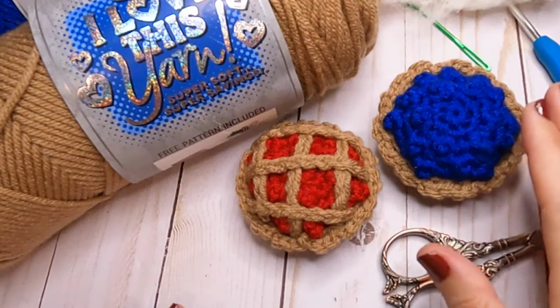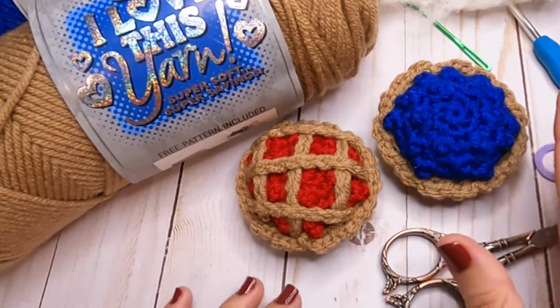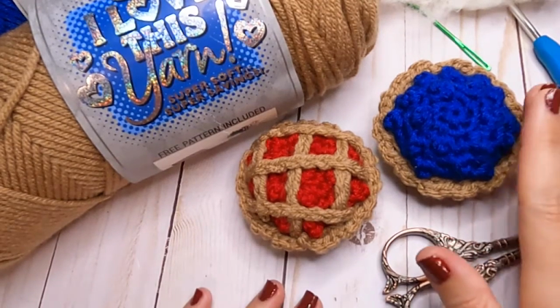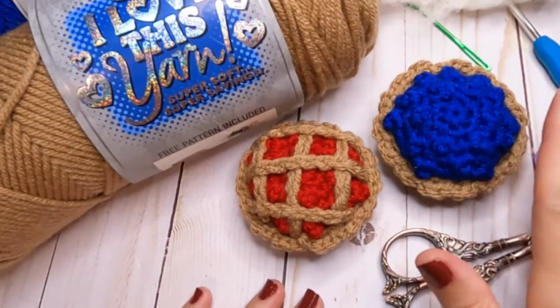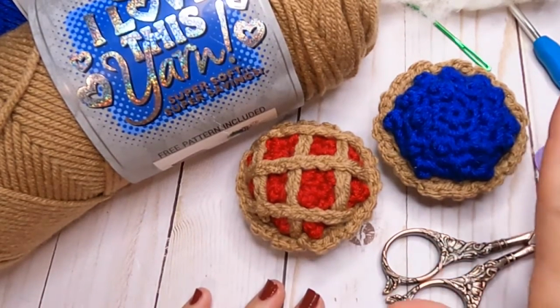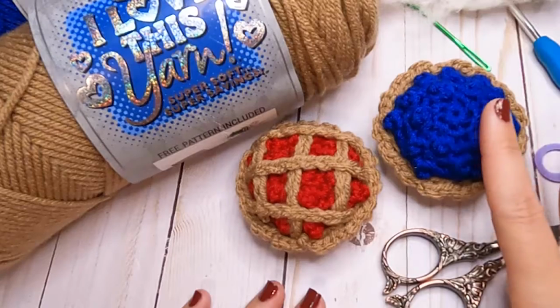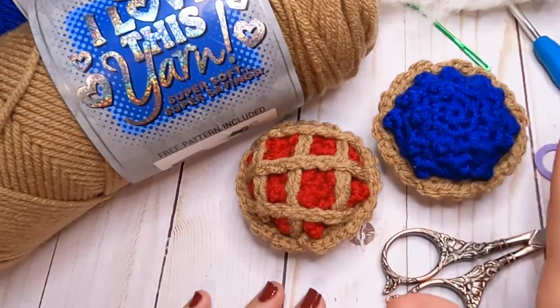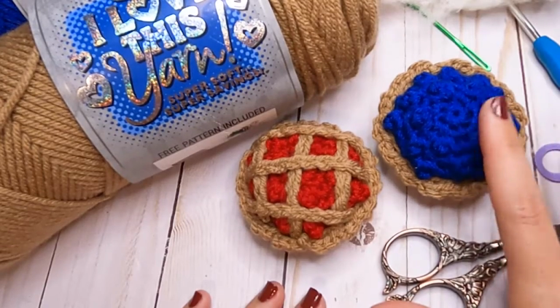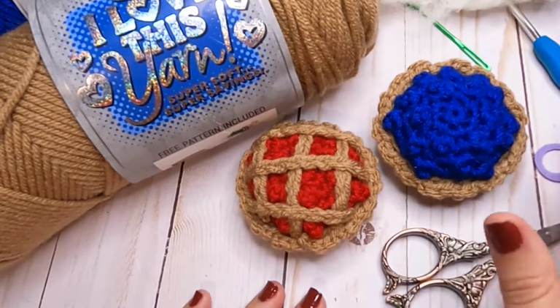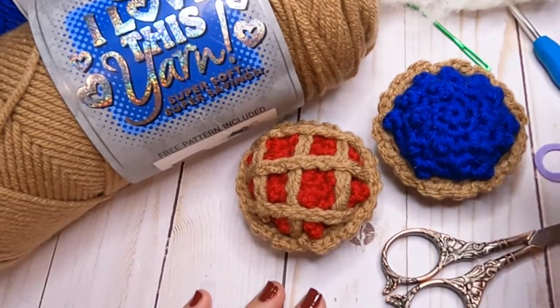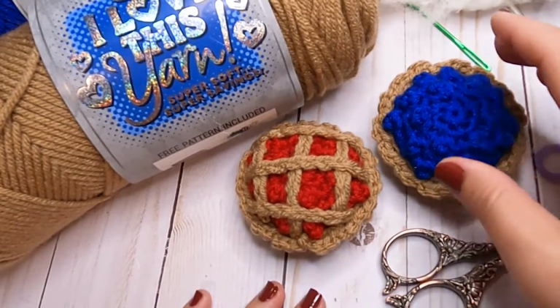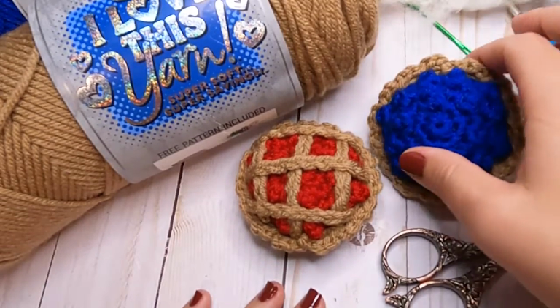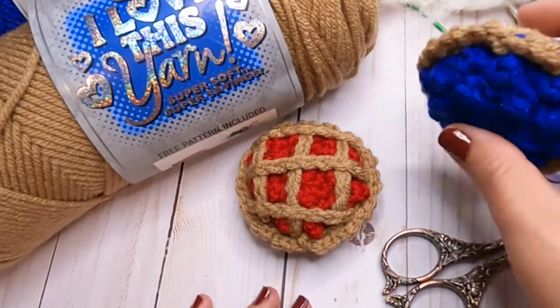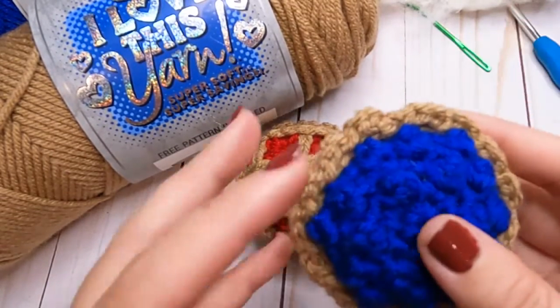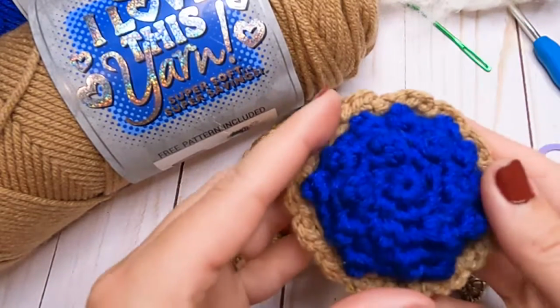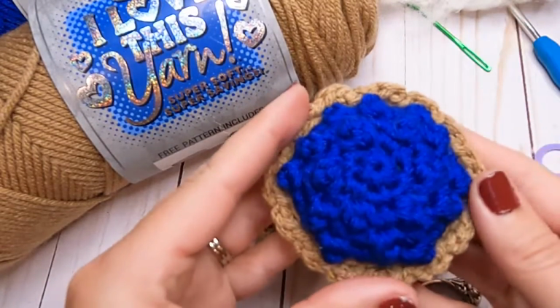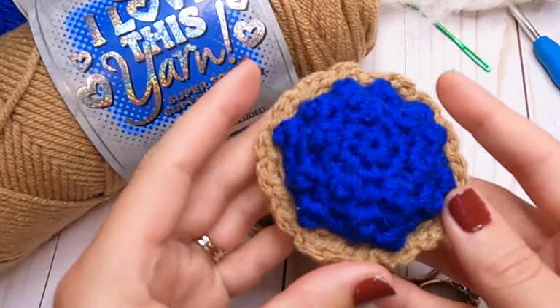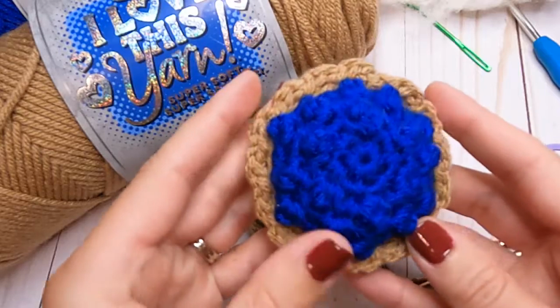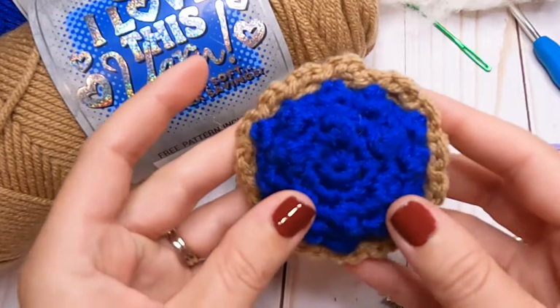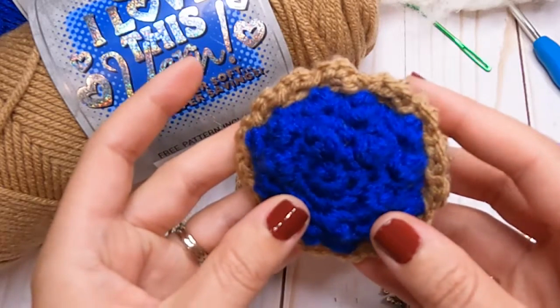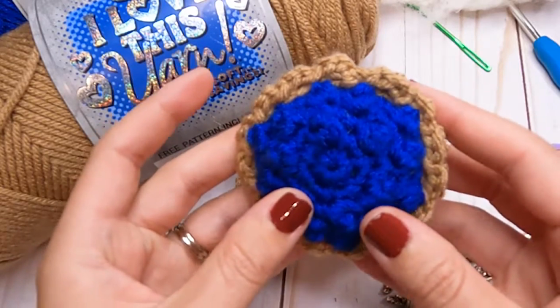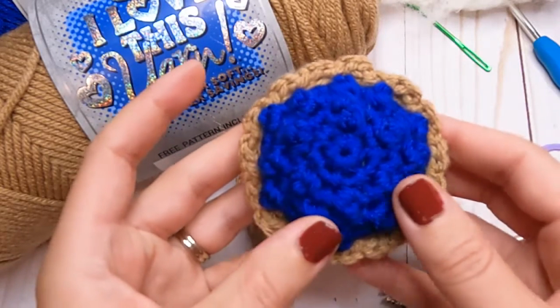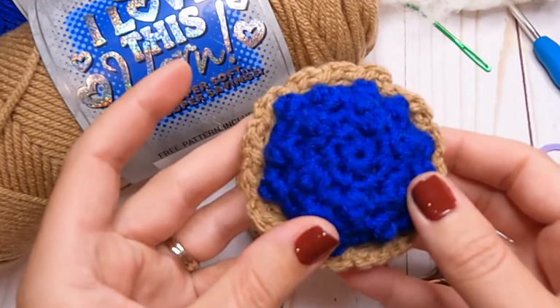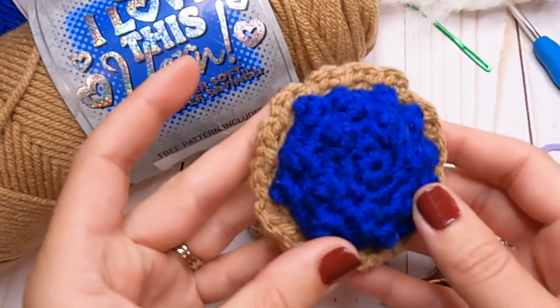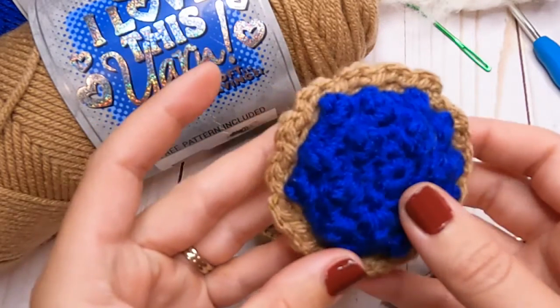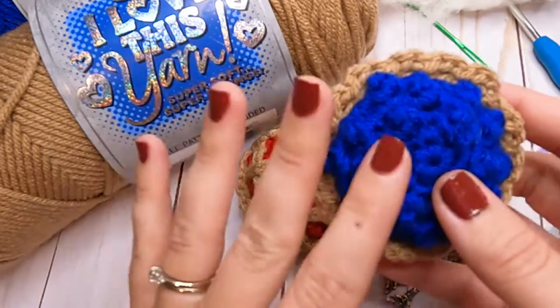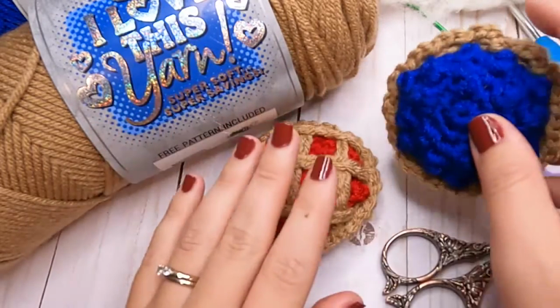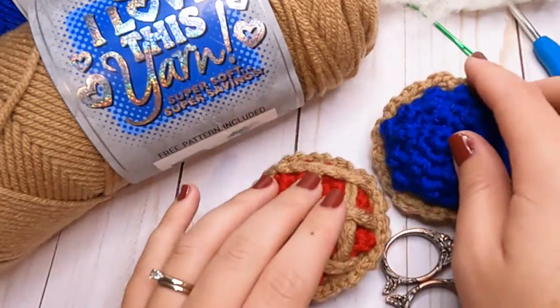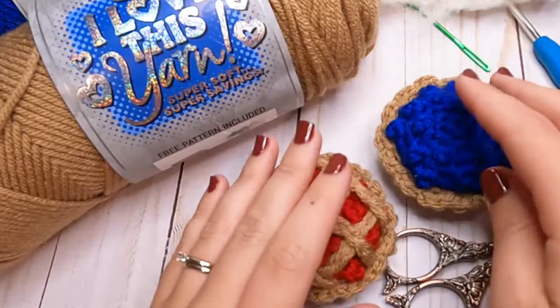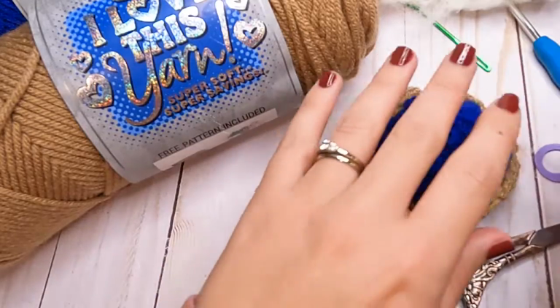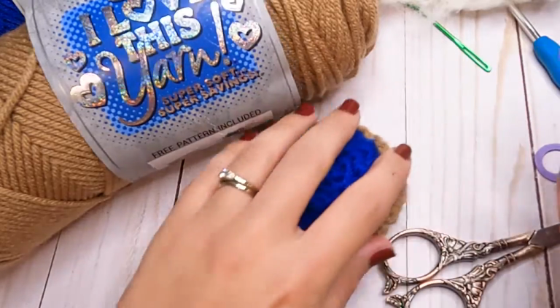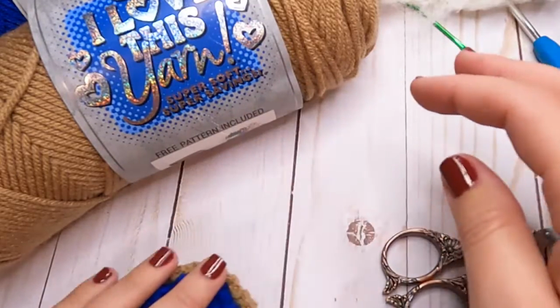Hello, welcome back to Storybook Crochet! In today's video, I thought we could do these little tiny pies. These will be perfect for Thanksgiving, as that is quickly approaching.